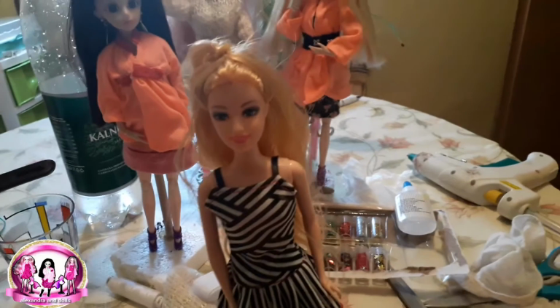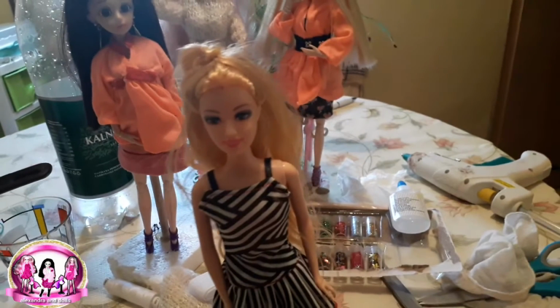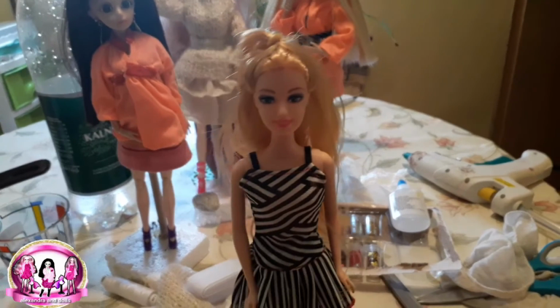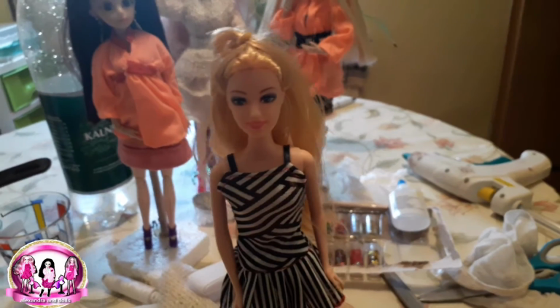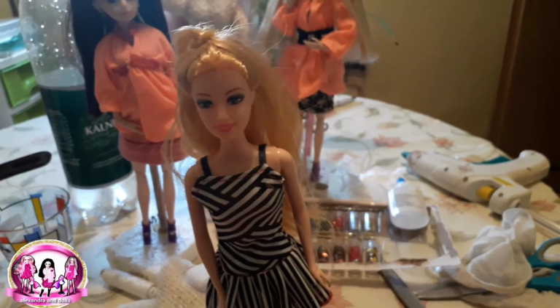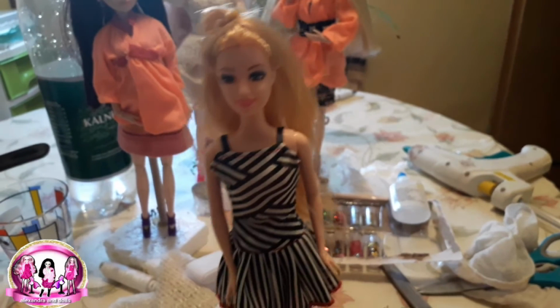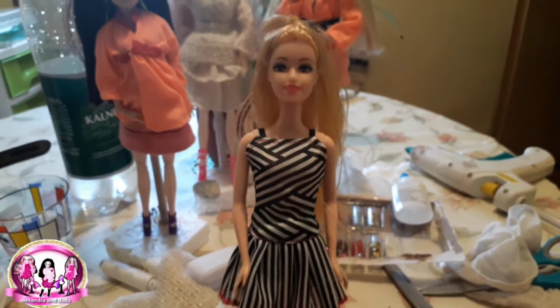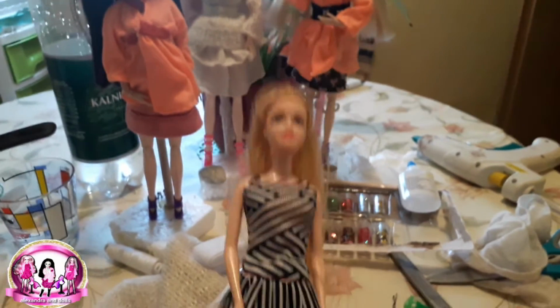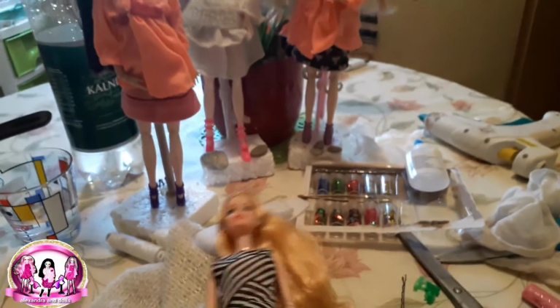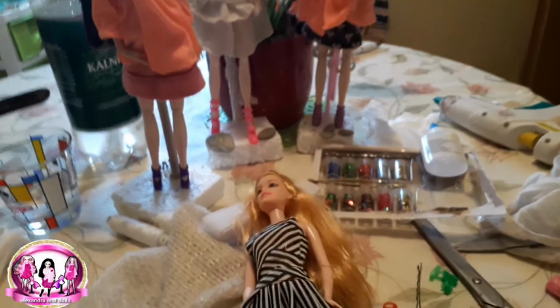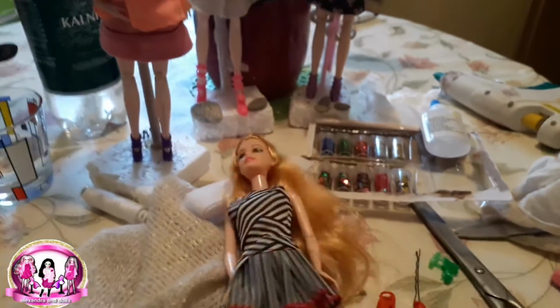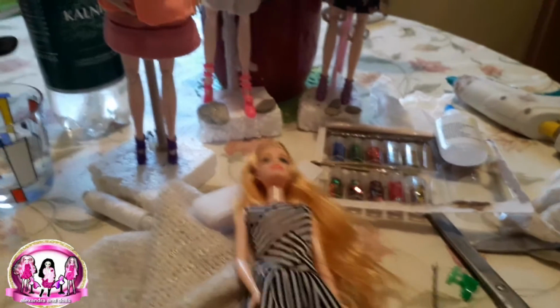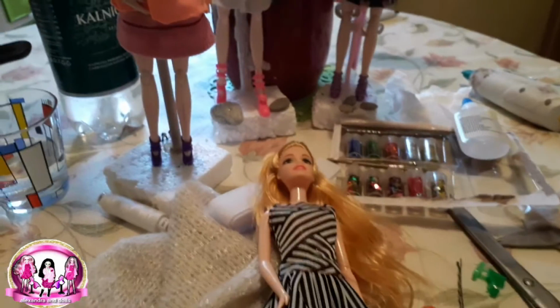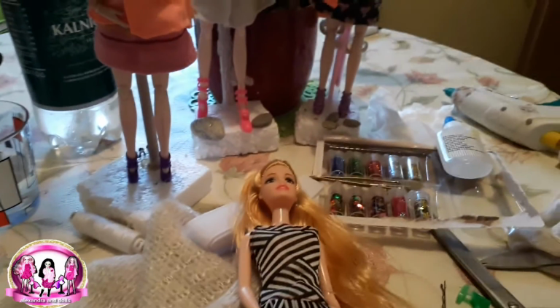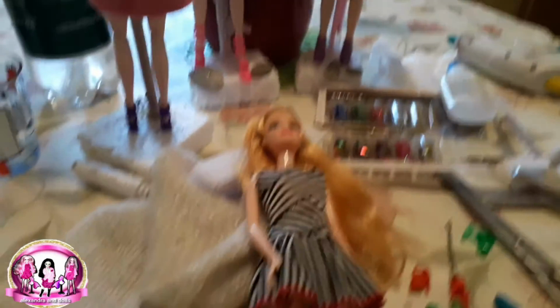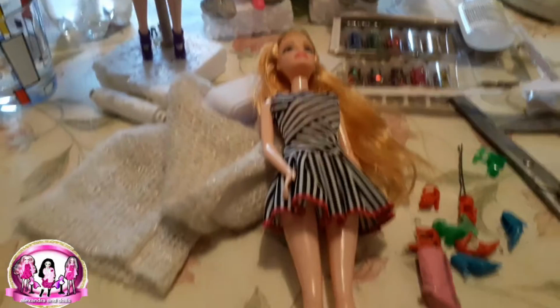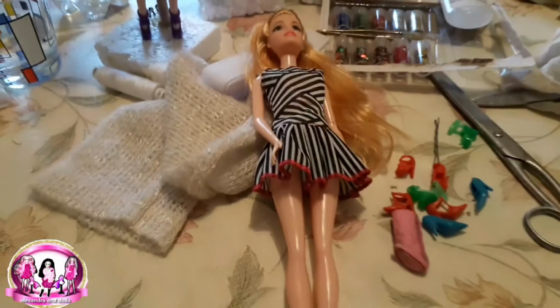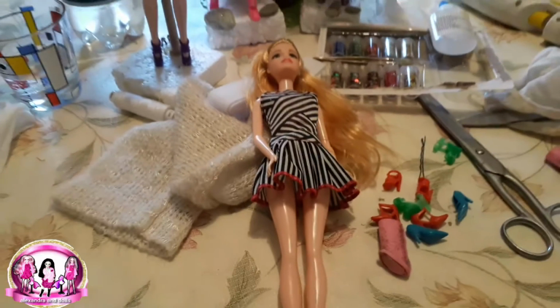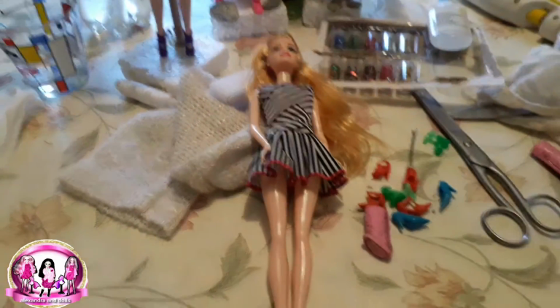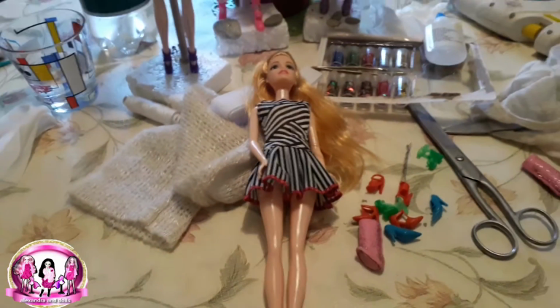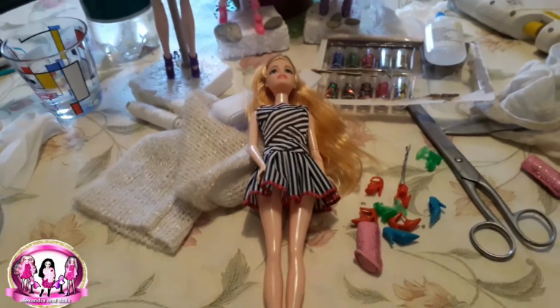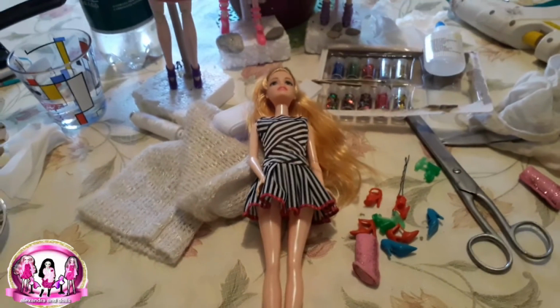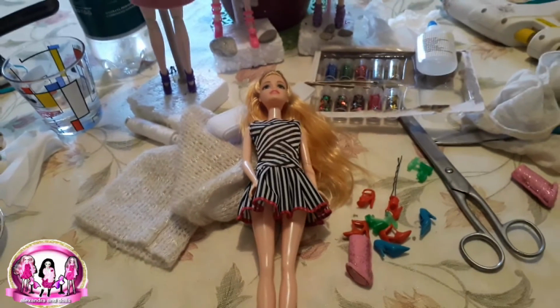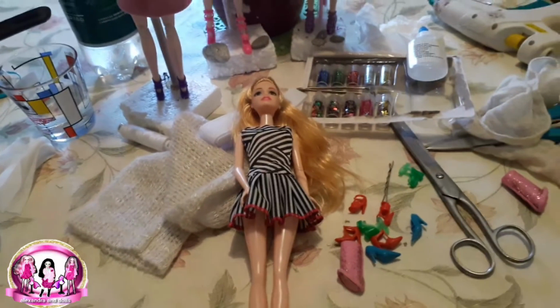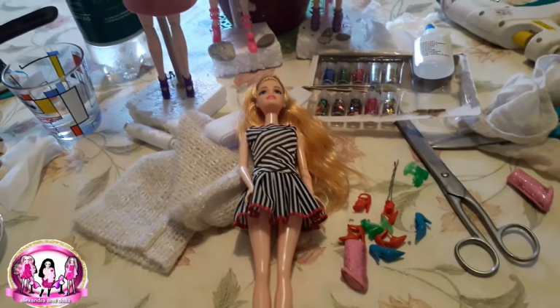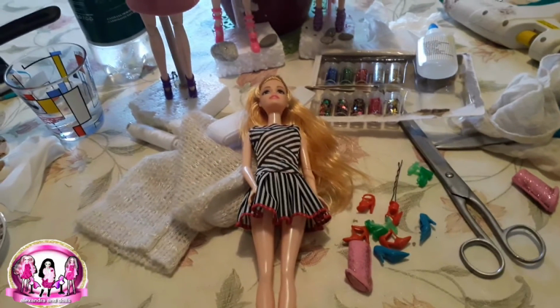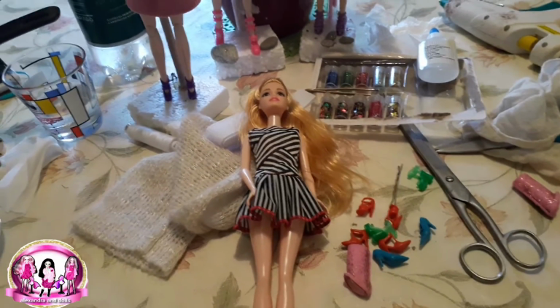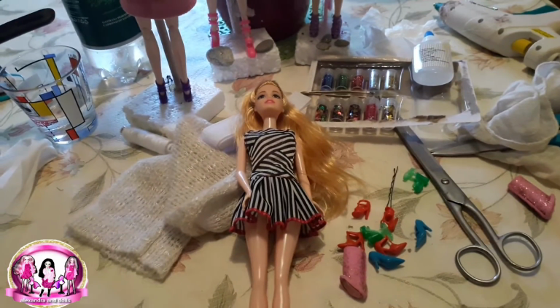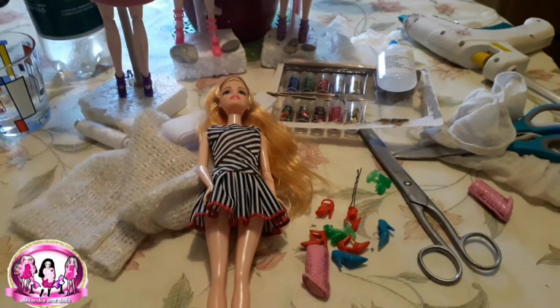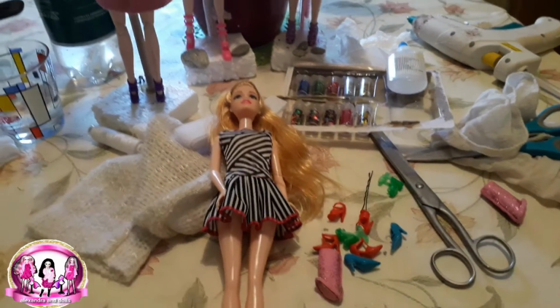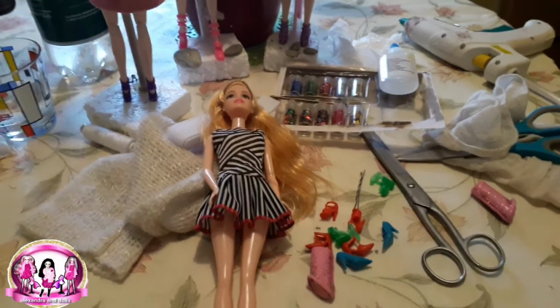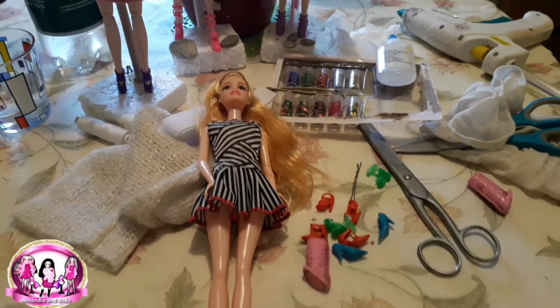I also love Barbie dolls, braid dolls, everything — even wings dolls. I had some before and I am very happy with this.